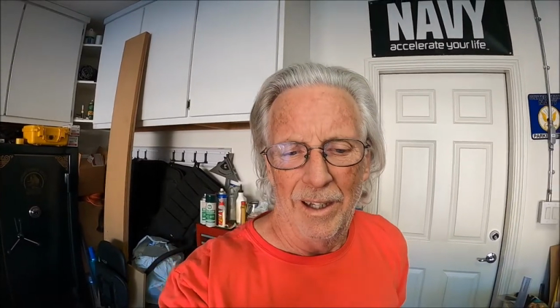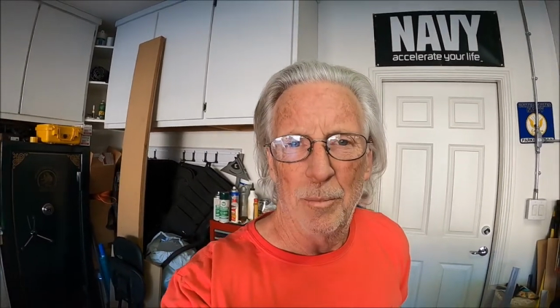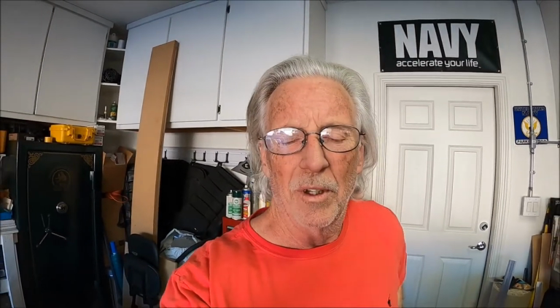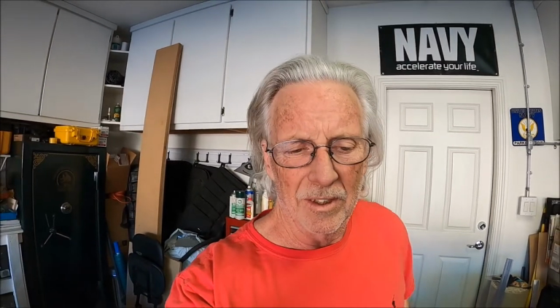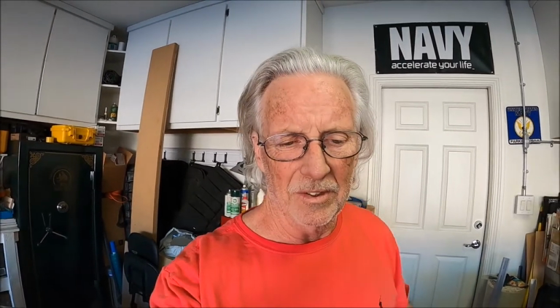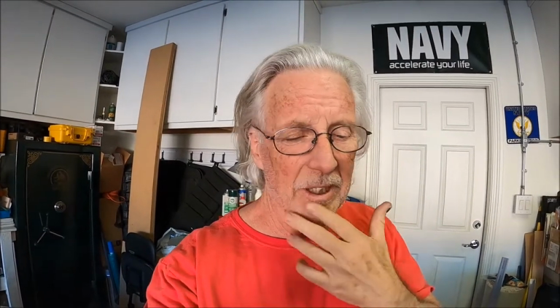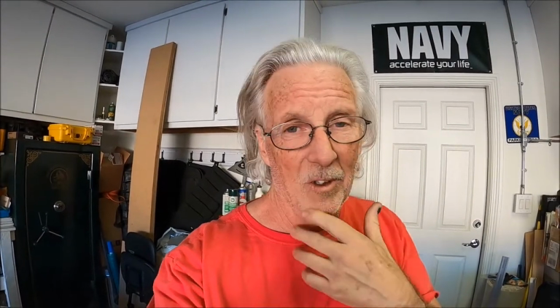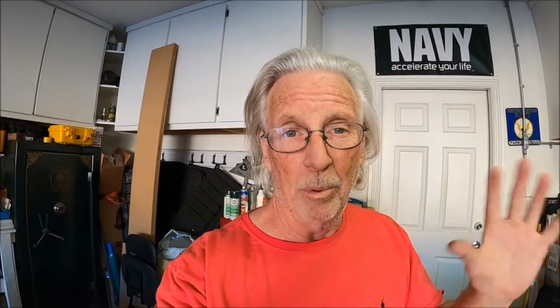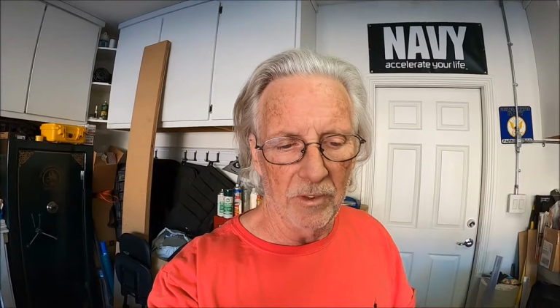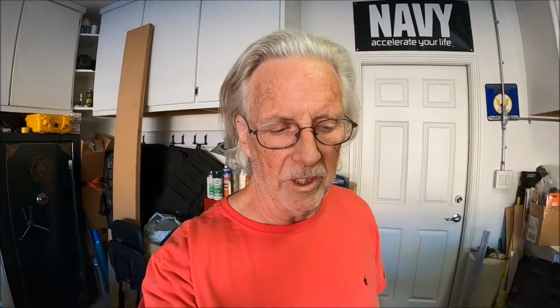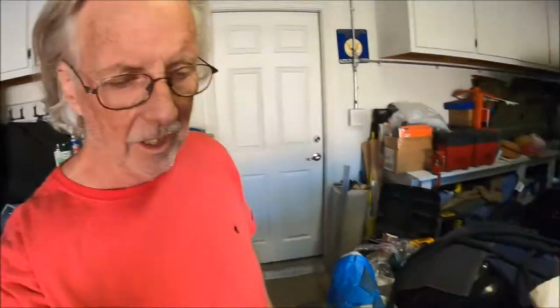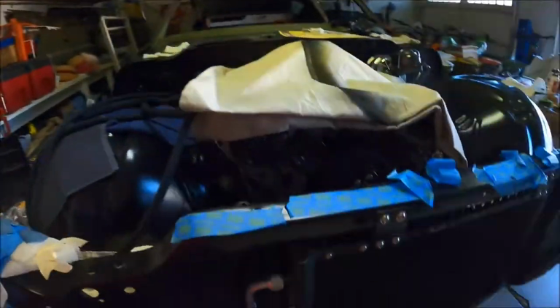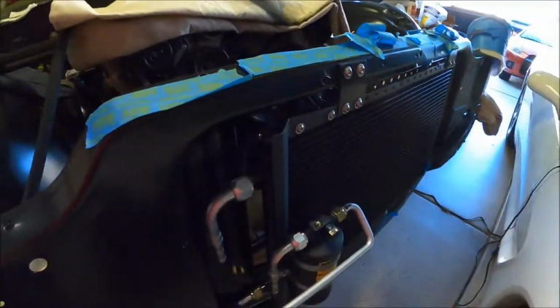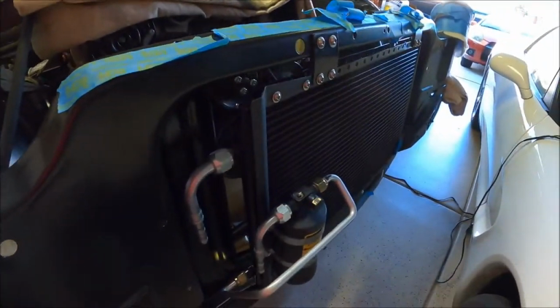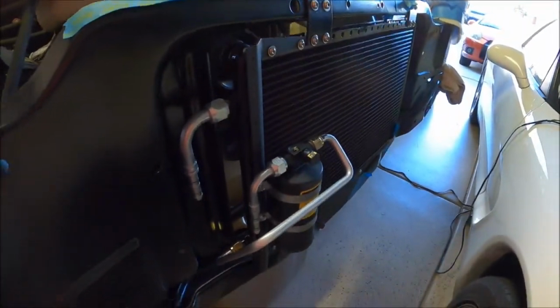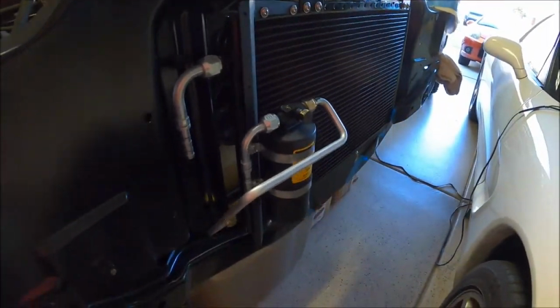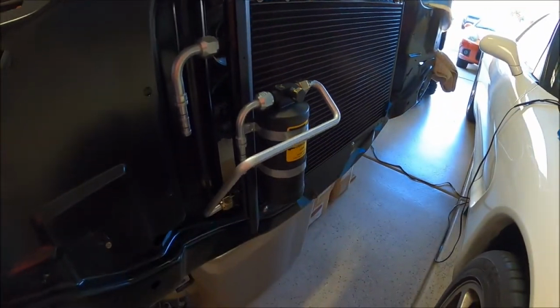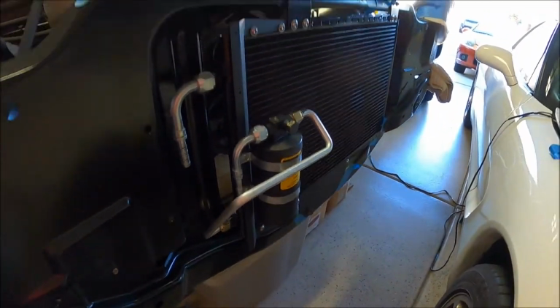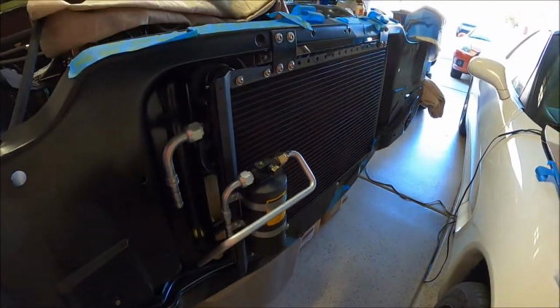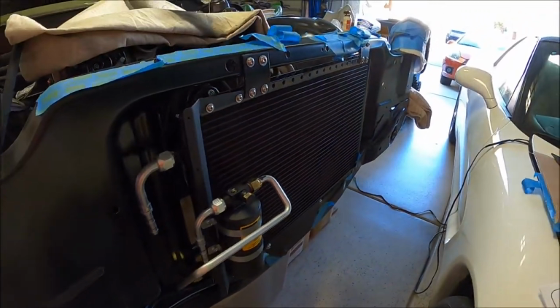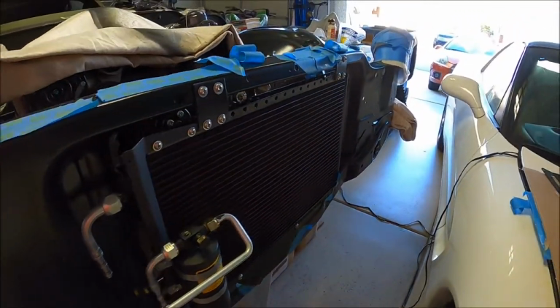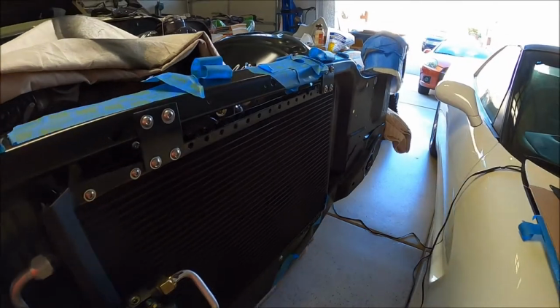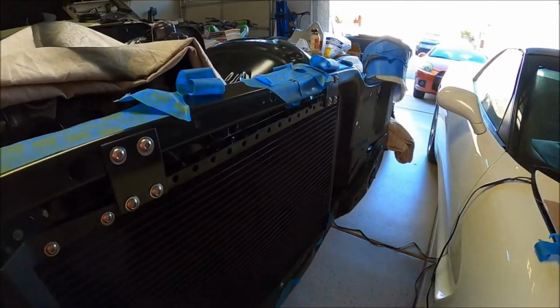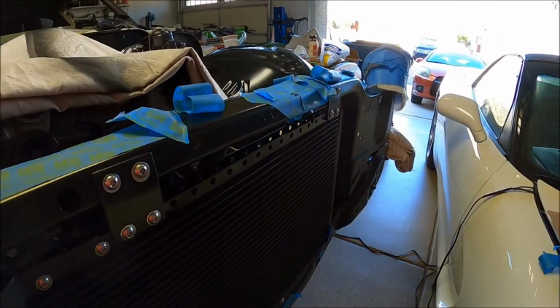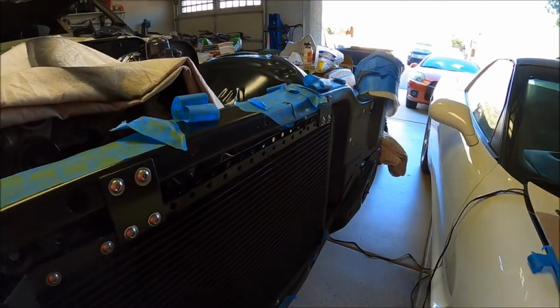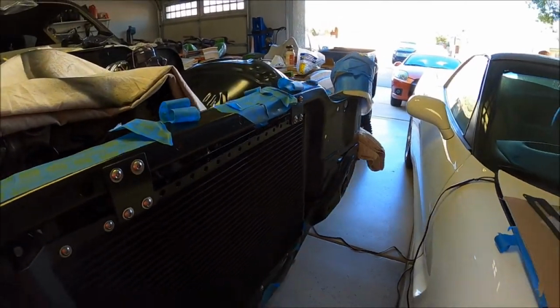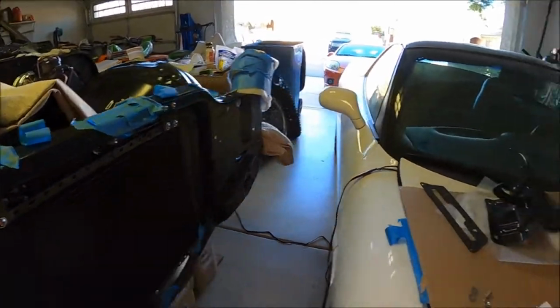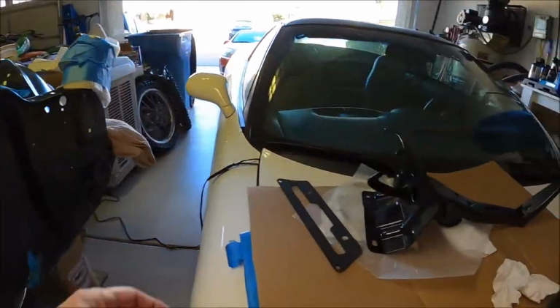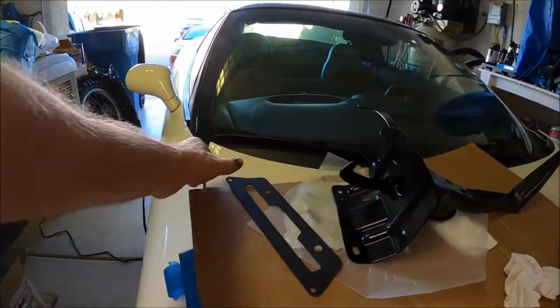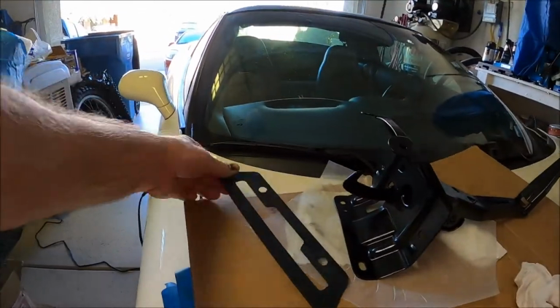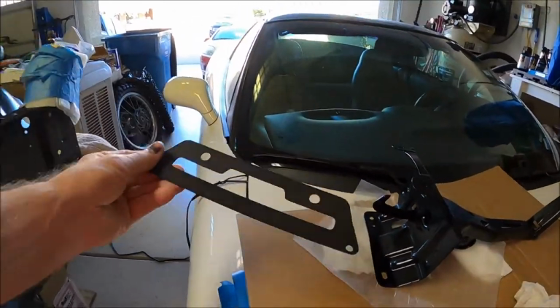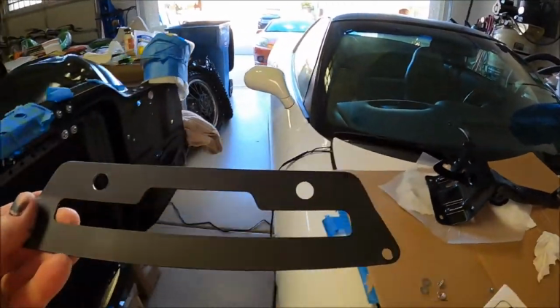Yeah, it's Pete in North Las Vegas. This is going to be hopefully a pretty quick video today. I'm in the process of getting my Vintage Air condenser installed, and here's the mounting bracket they gave me.